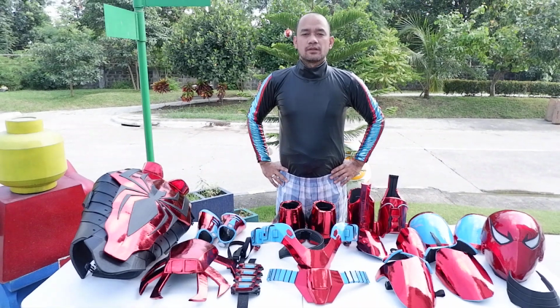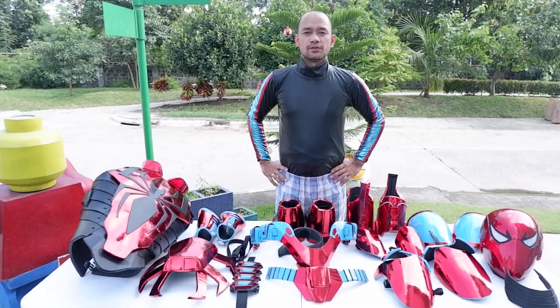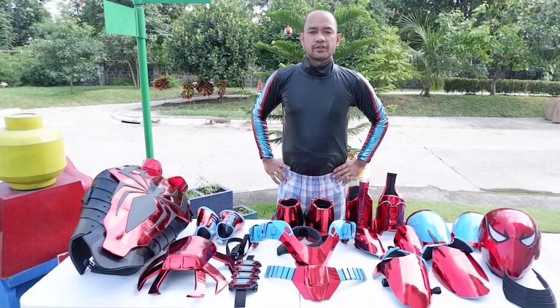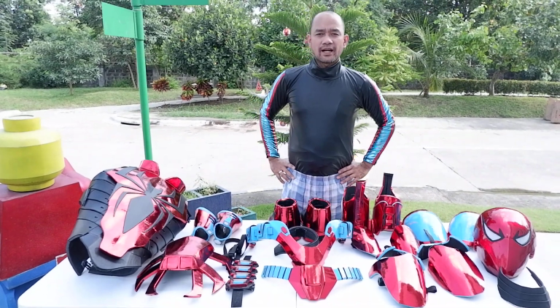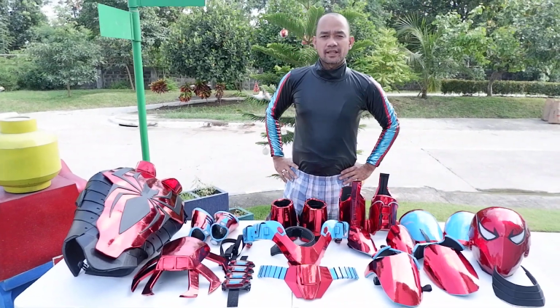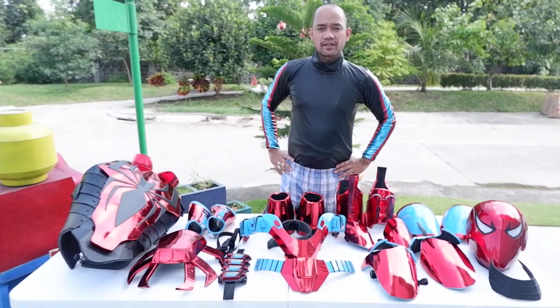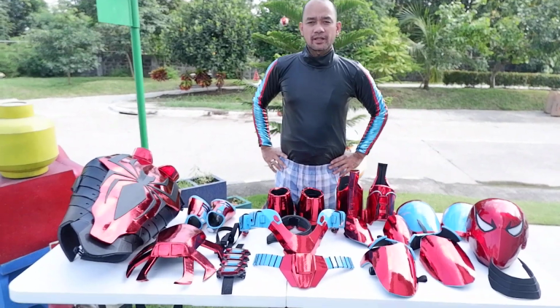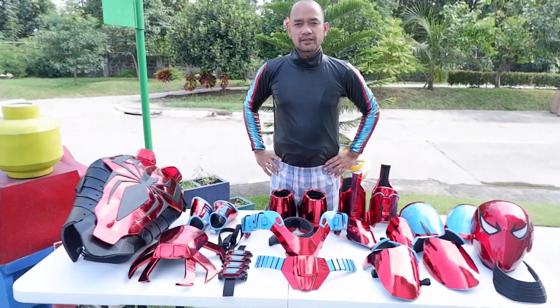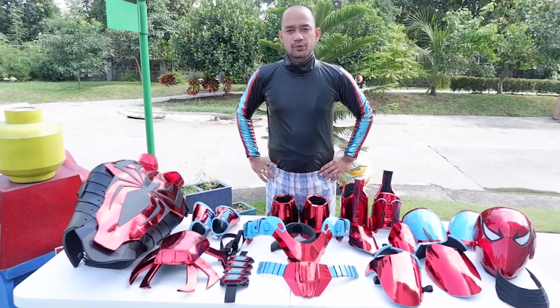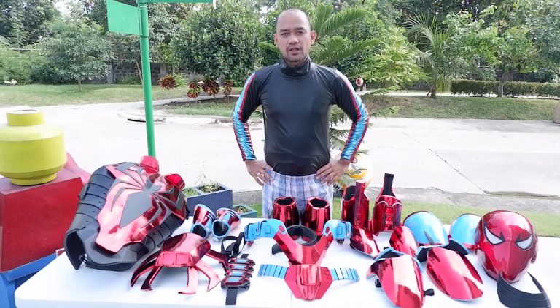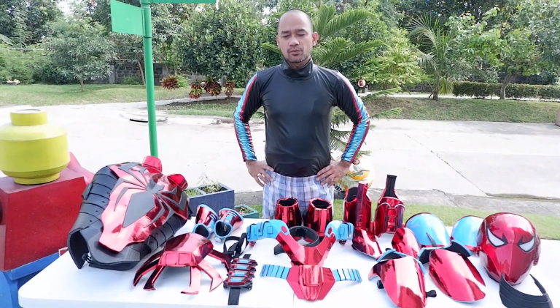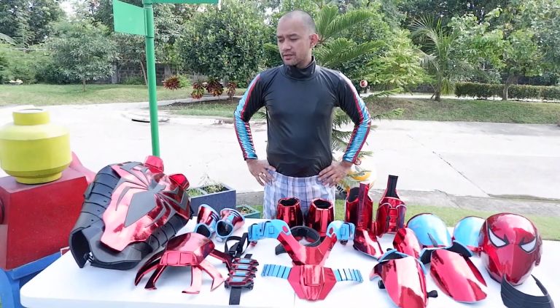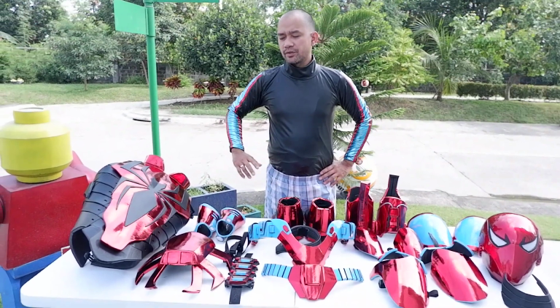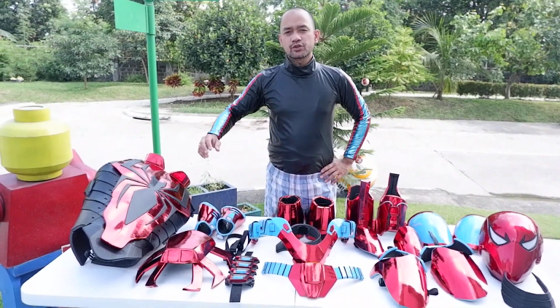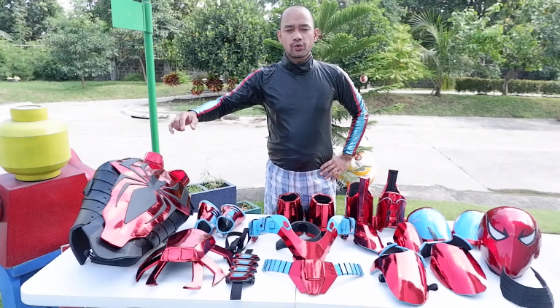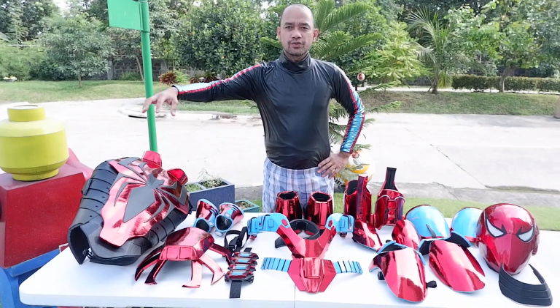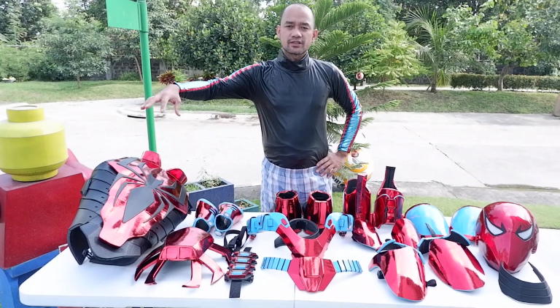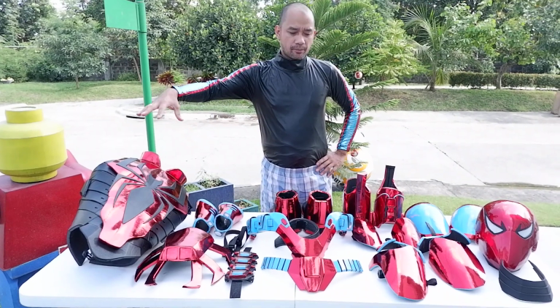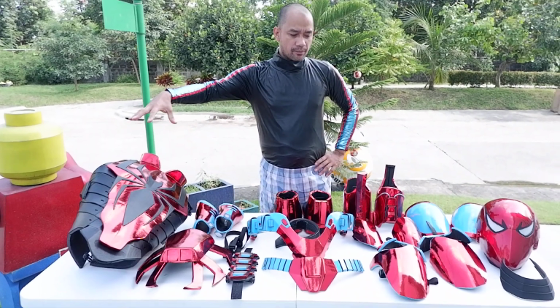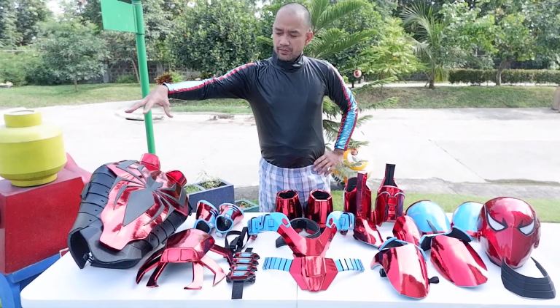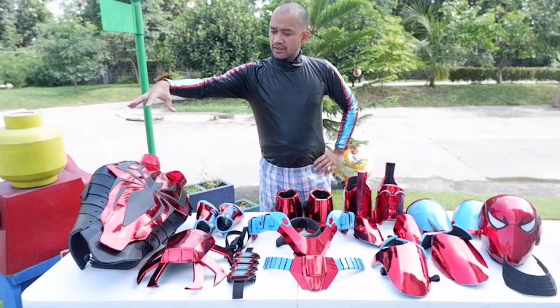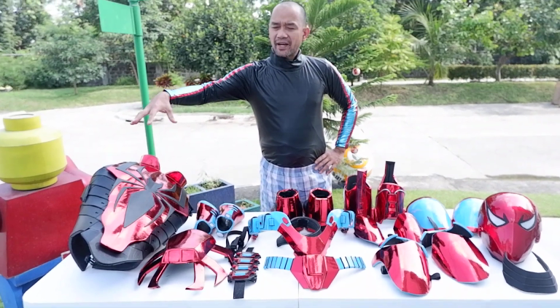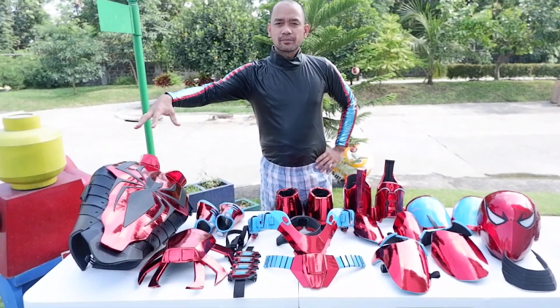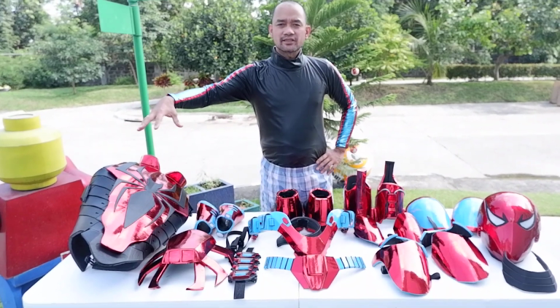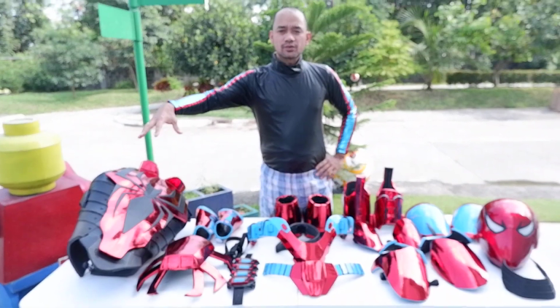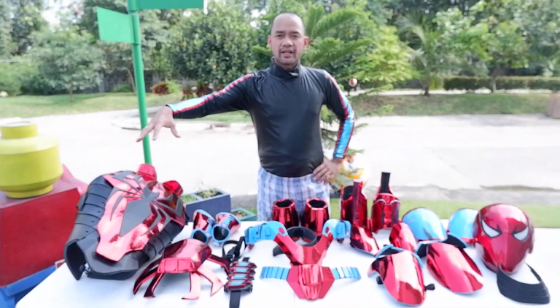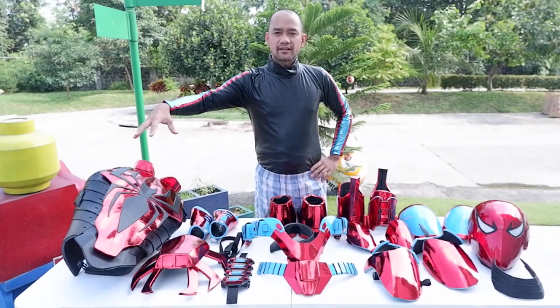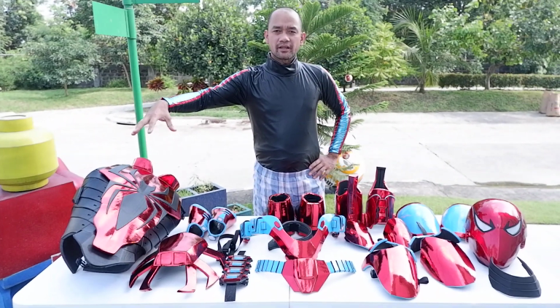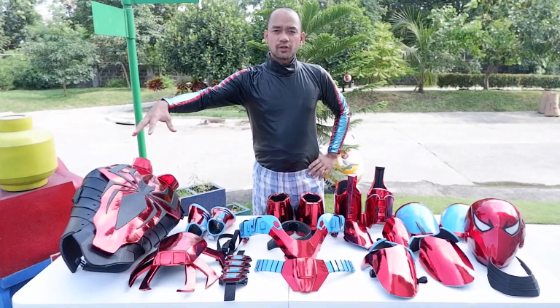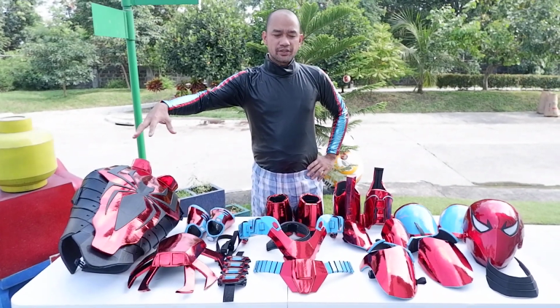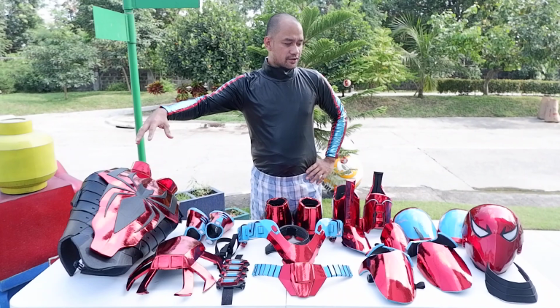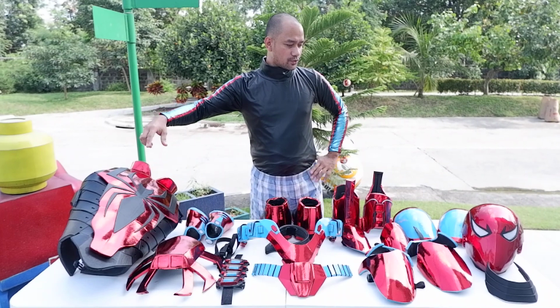Good day to you guys. I'm Israel Magante of Real Awesome Works. I'm here to show you this Spiderman suit — the End of the Earth suit.